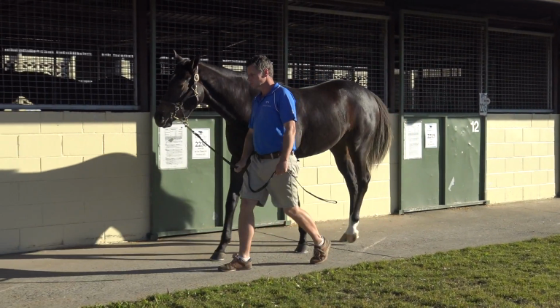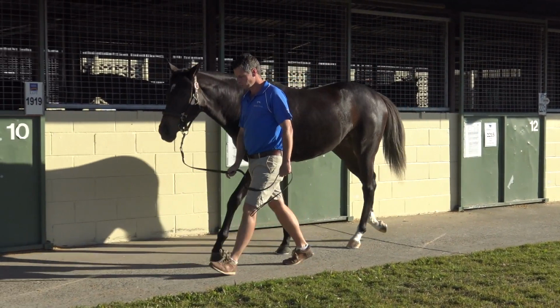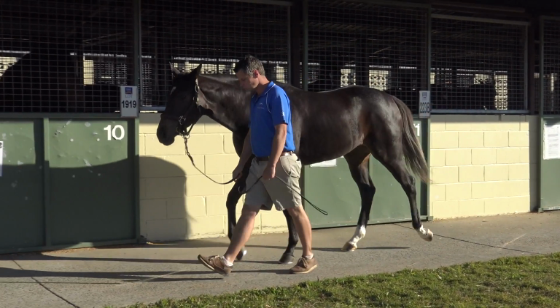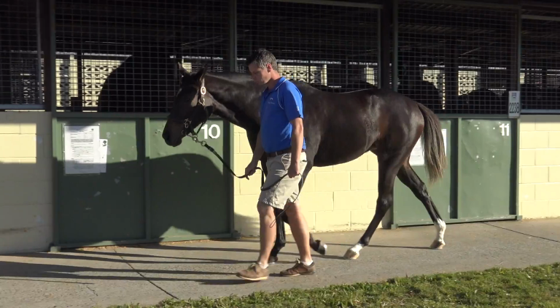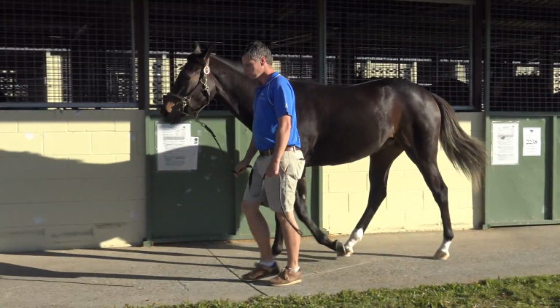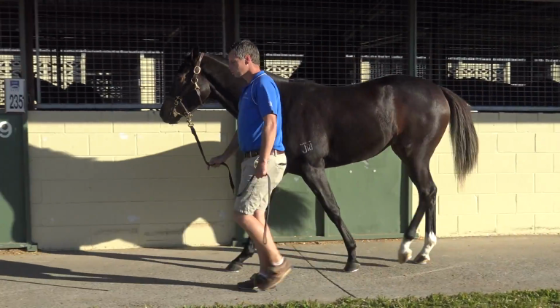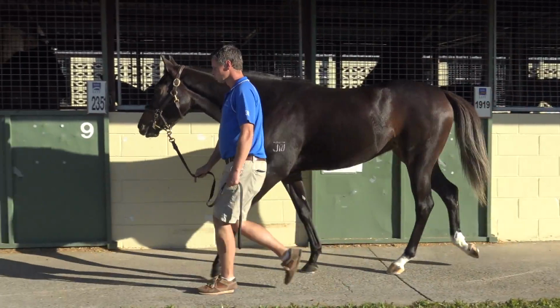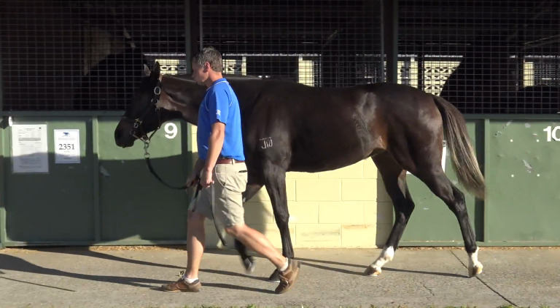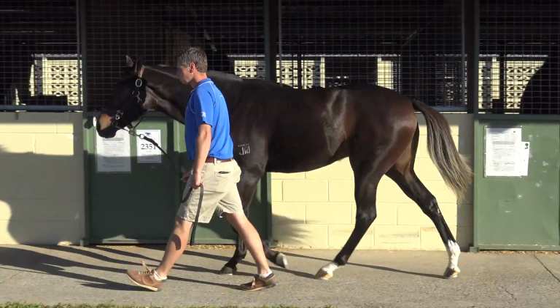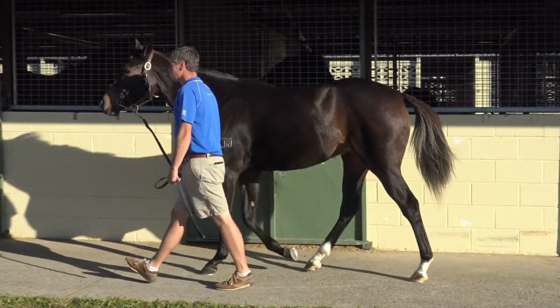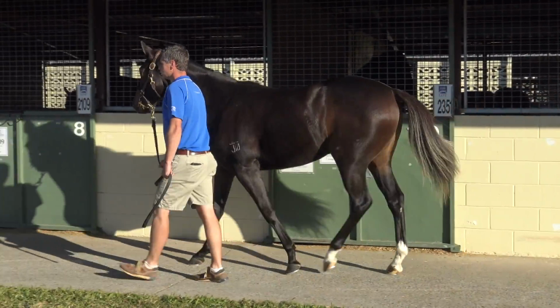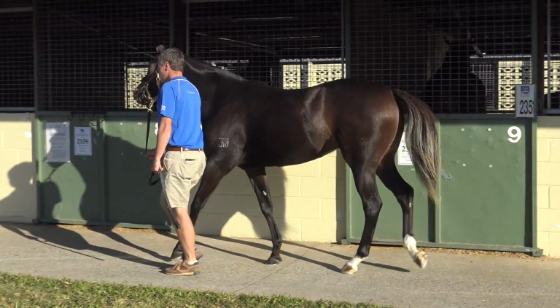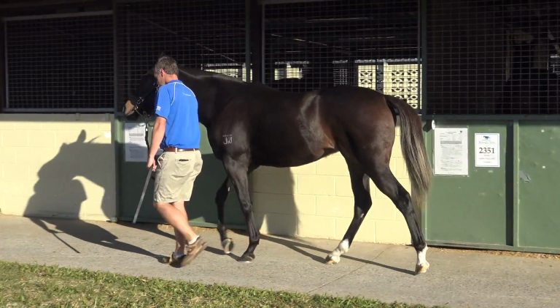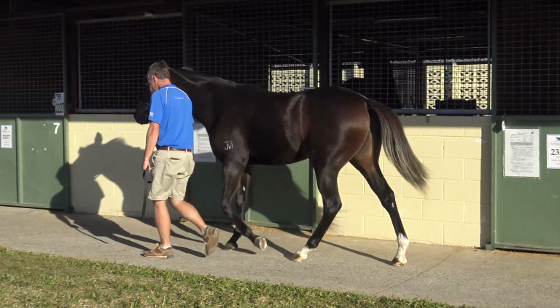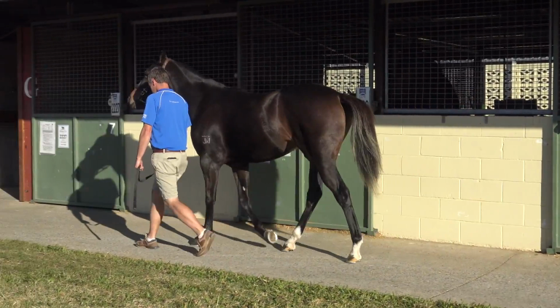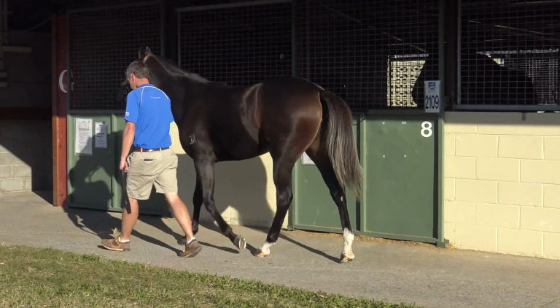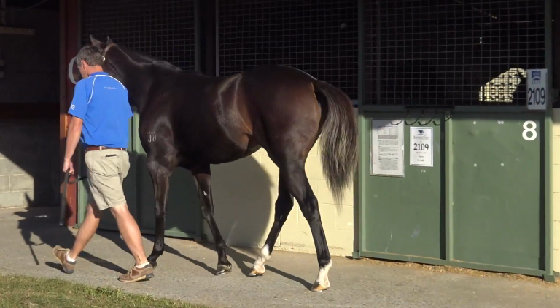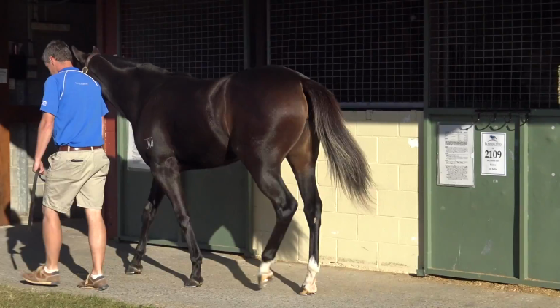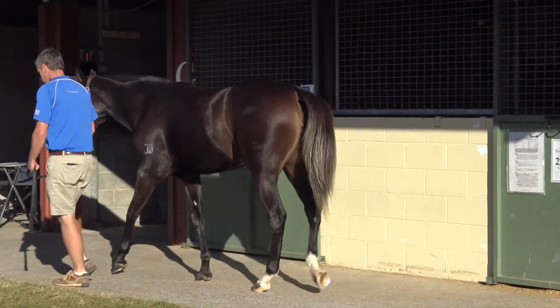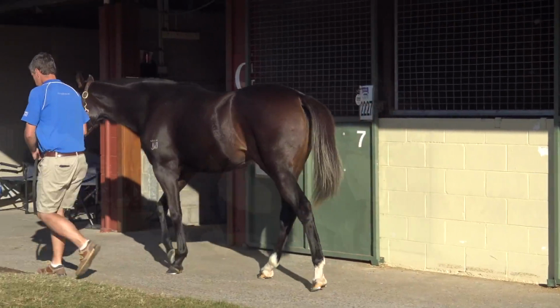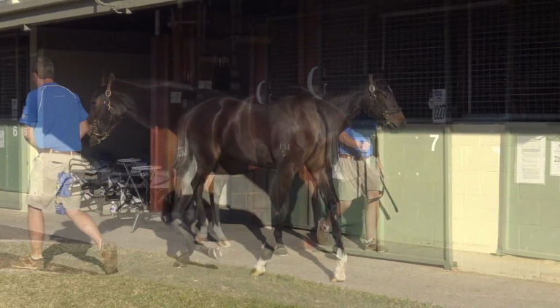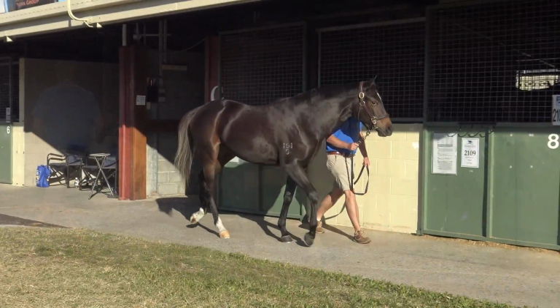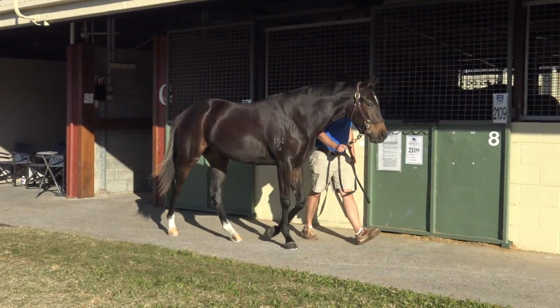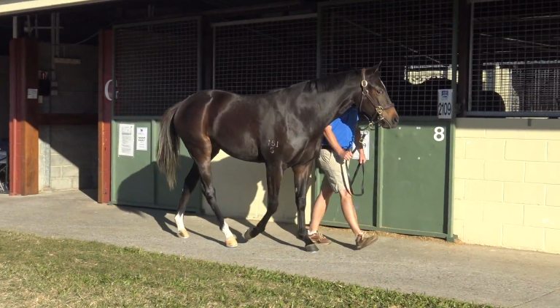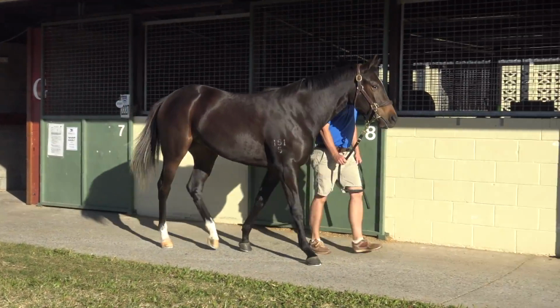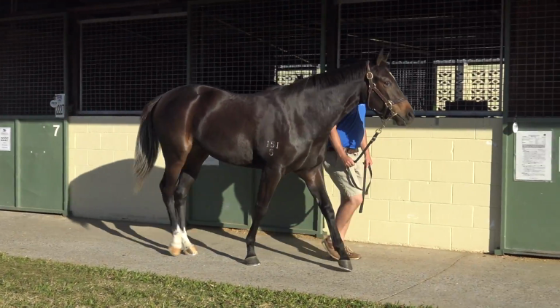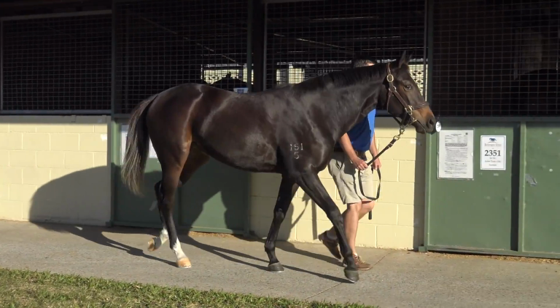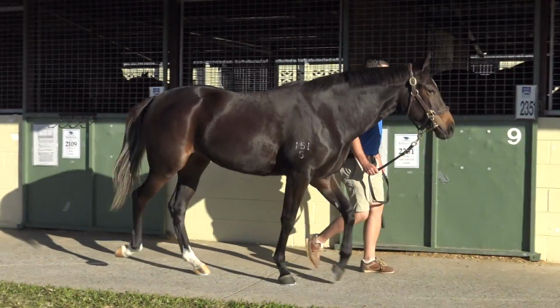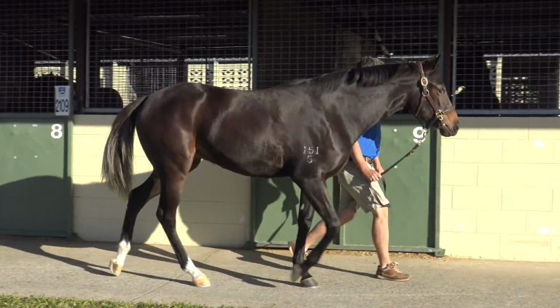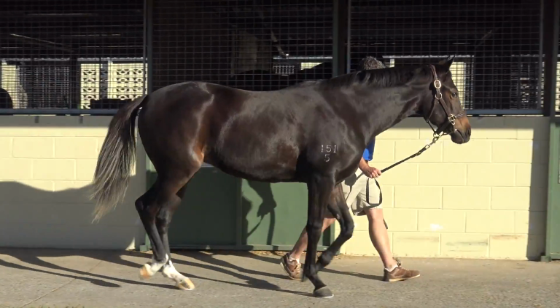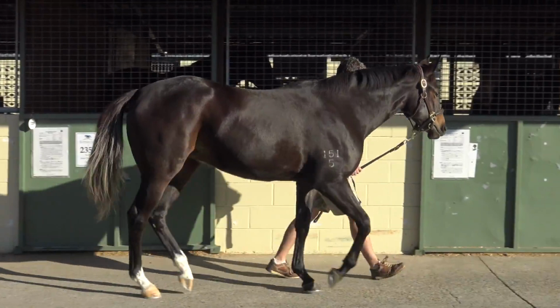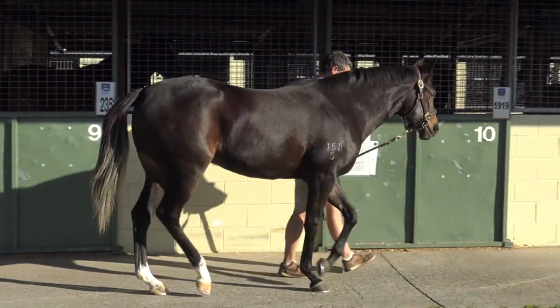Hi guys, Chris Anderson here. I'll be the trainer of the Dreamahead Tip Tops filly that I recently bought at the Magic Millions National Yearling Sale. There's a lot to like about this horse. She's very athletic and very light in her feet. I wouldn't call her overly big, but she's certainly not small.